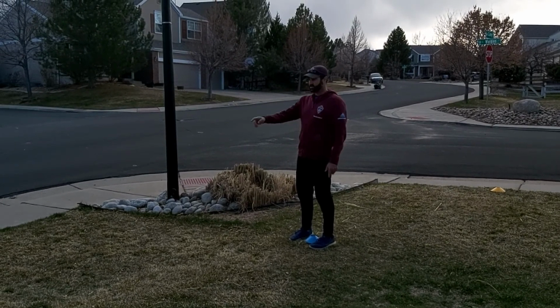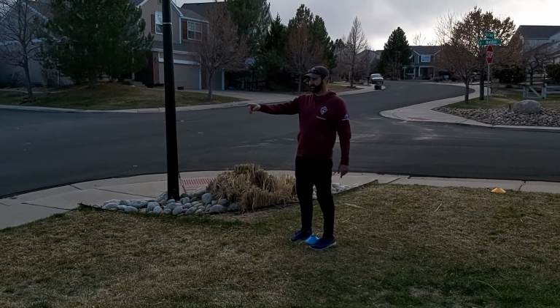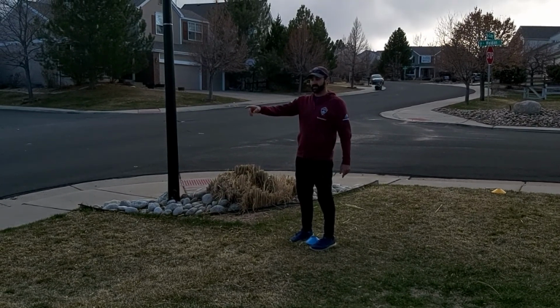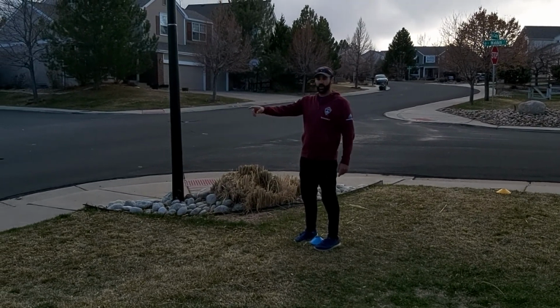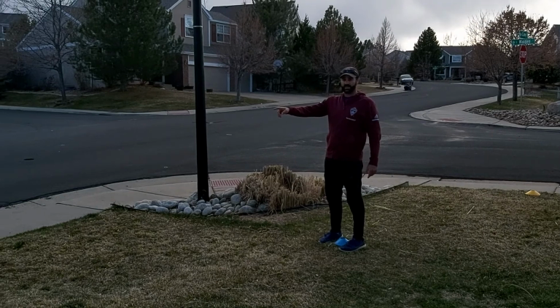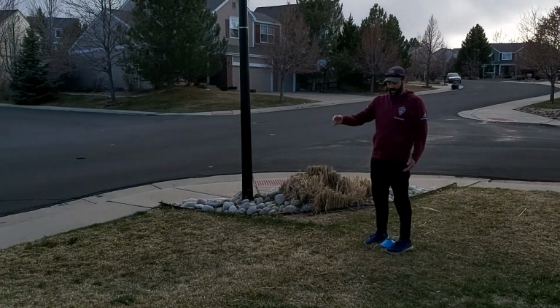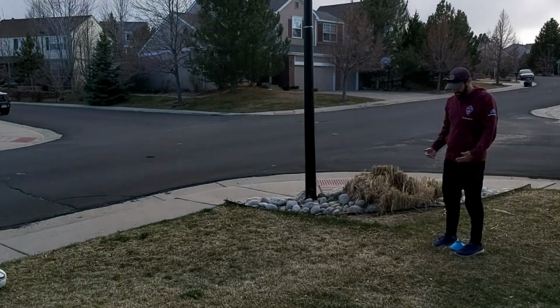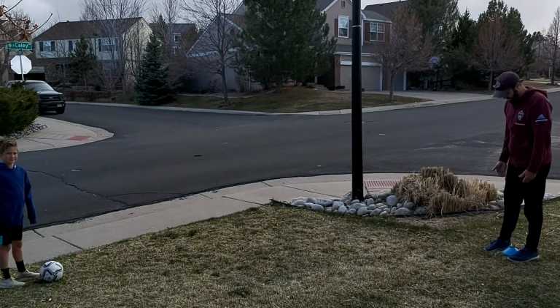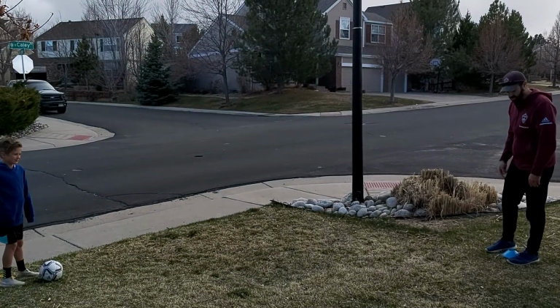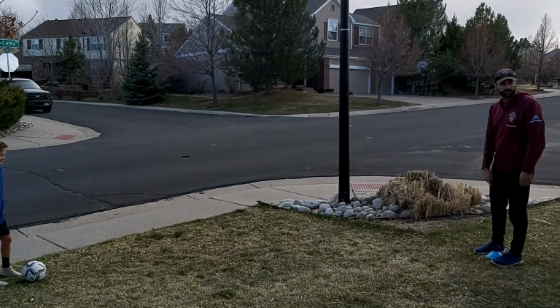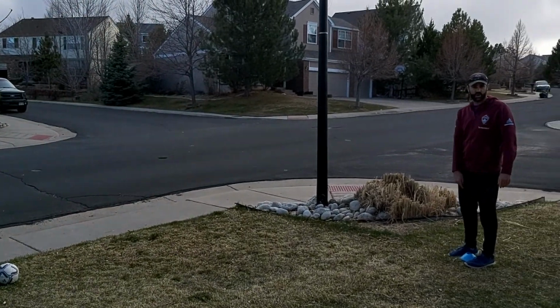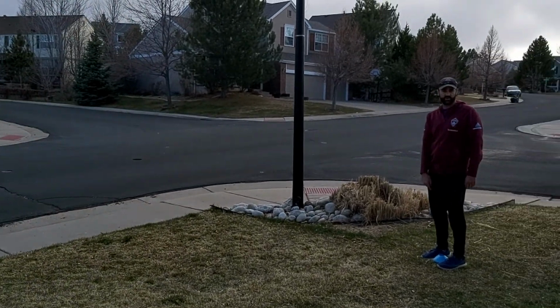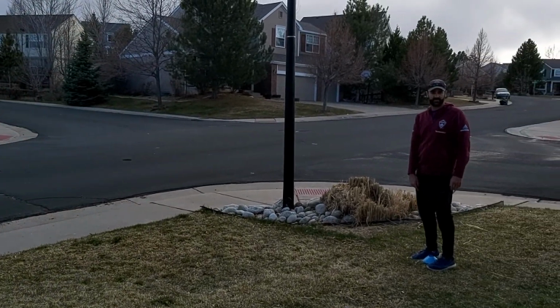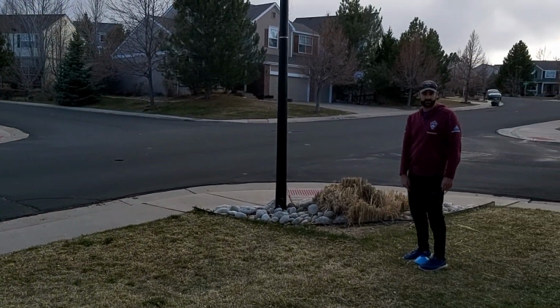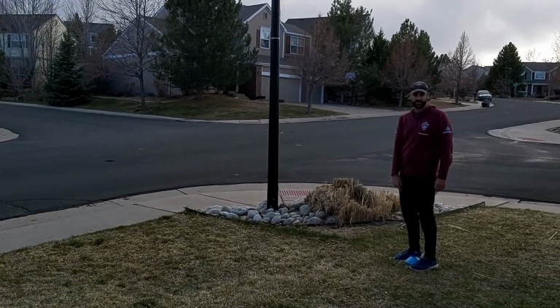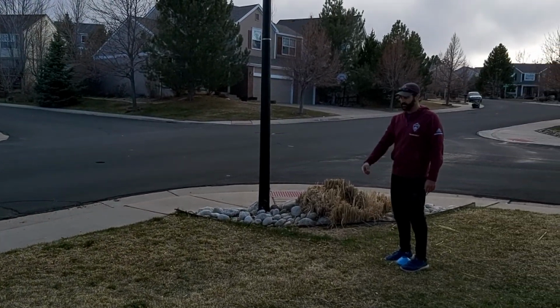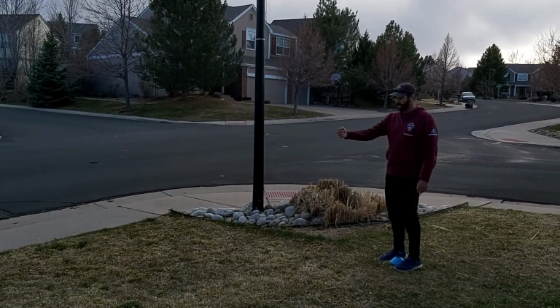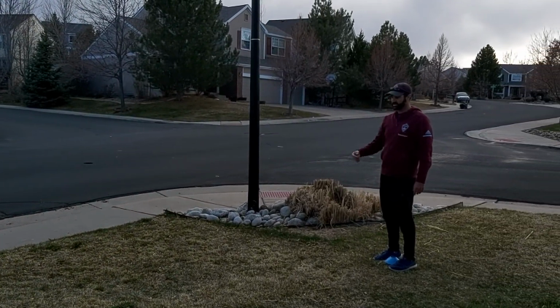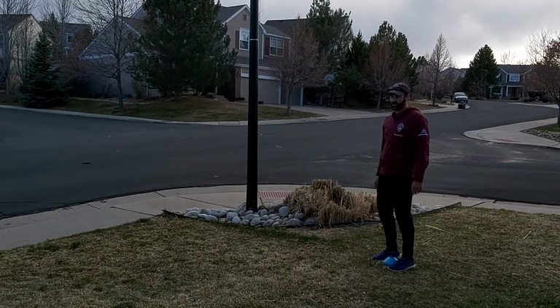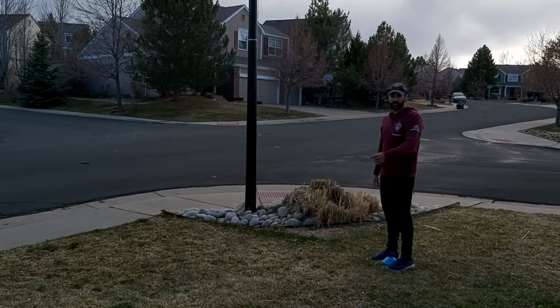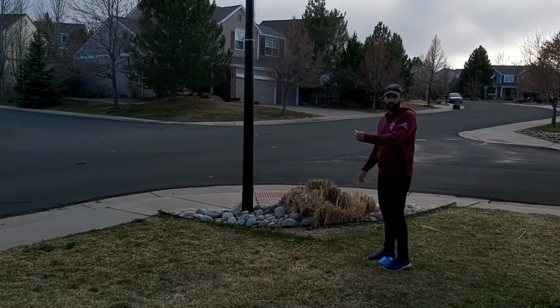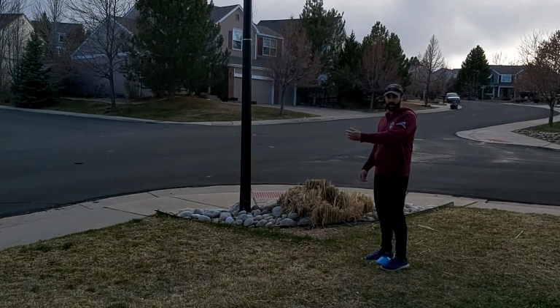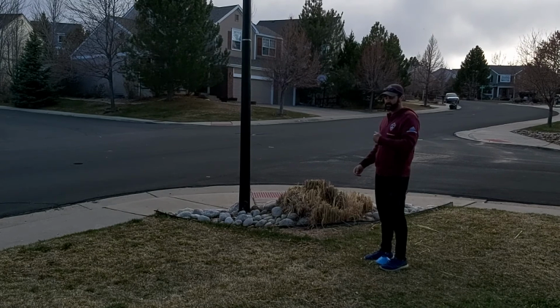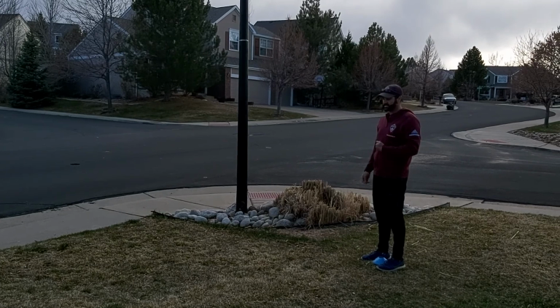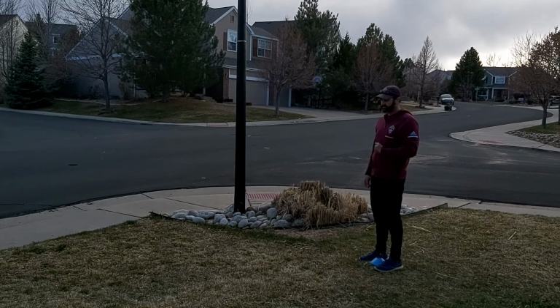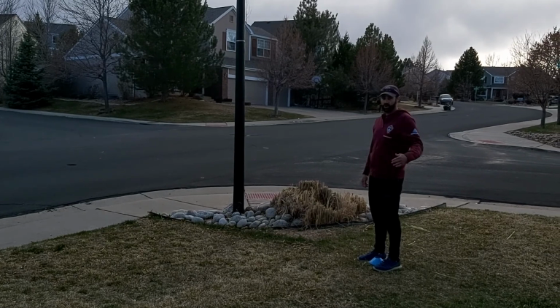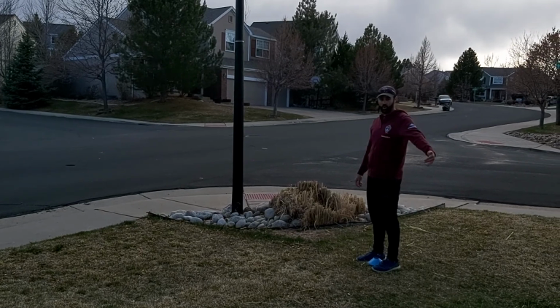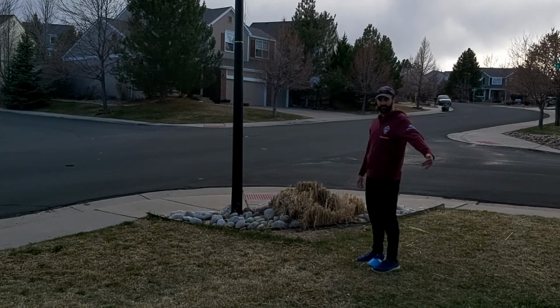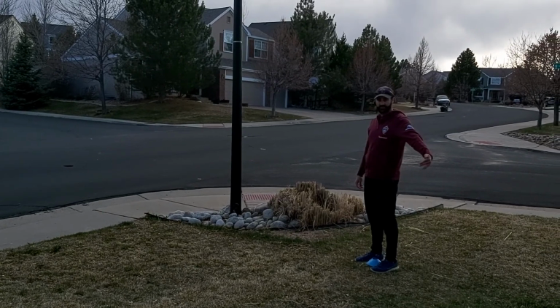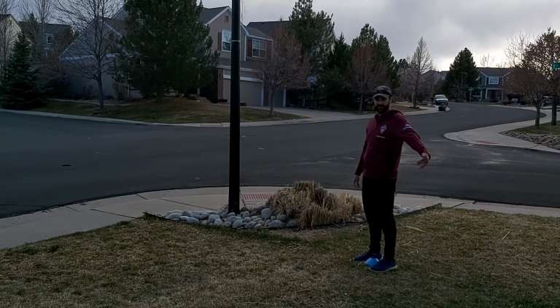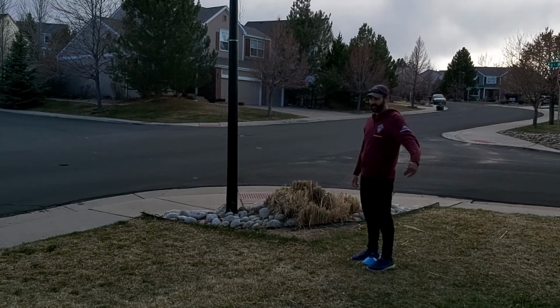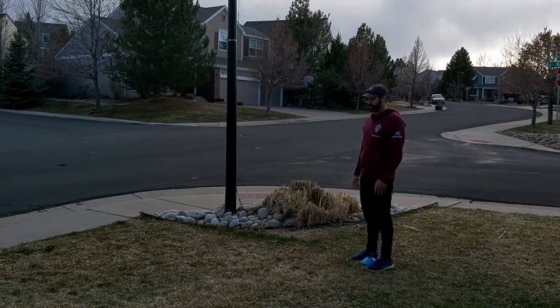So give Sammy a watch. I'm going to stand here. You can use a cone, you don't have to use a person. And he's going to show you what it looks like to take the ball away from the defender and around him.